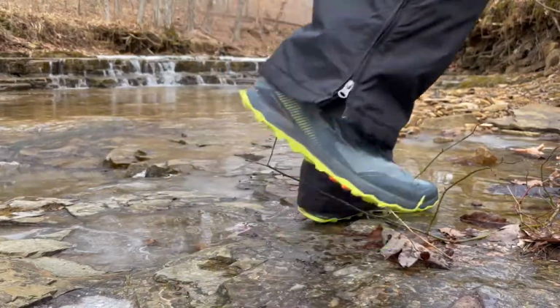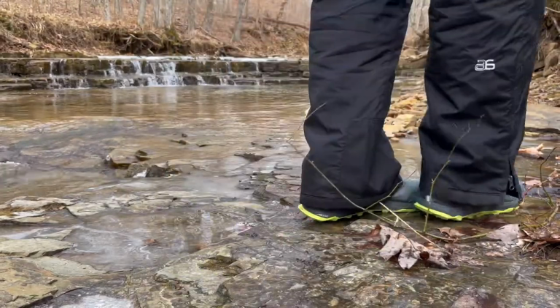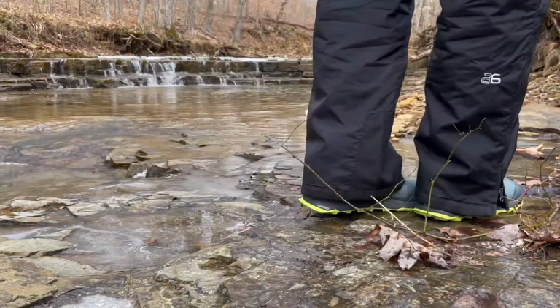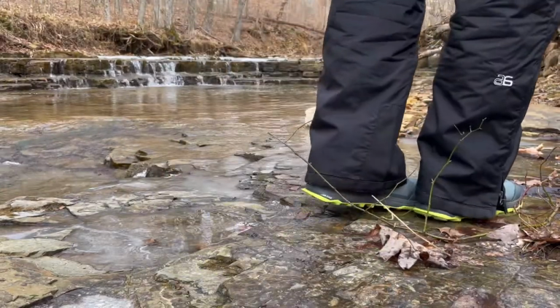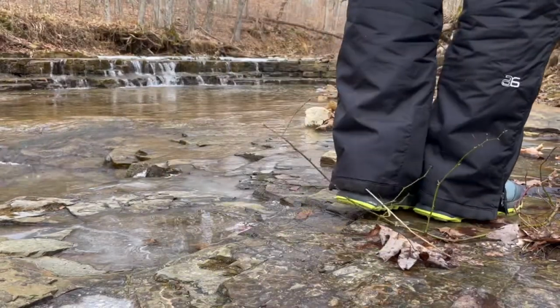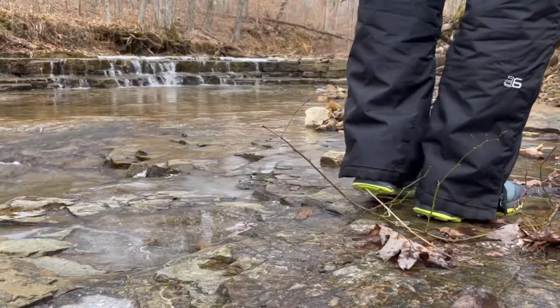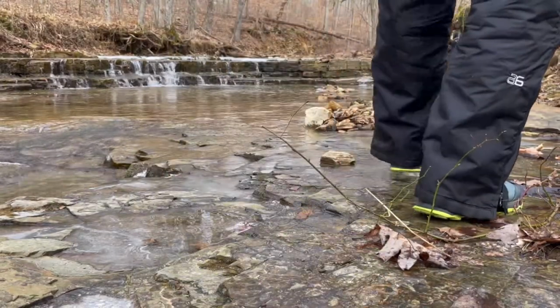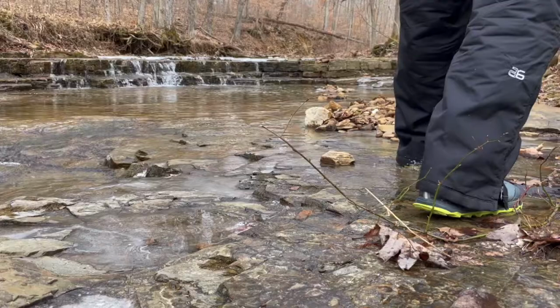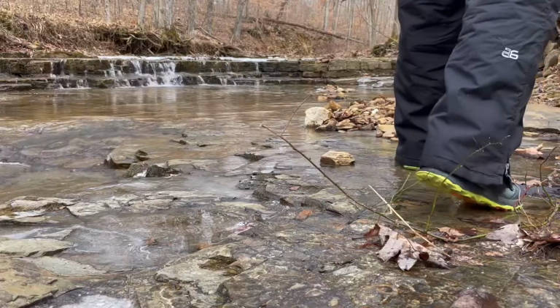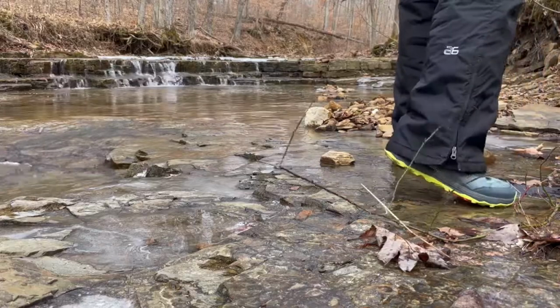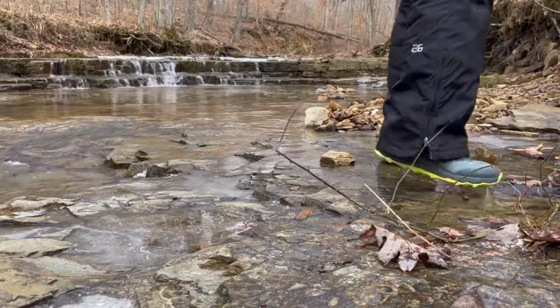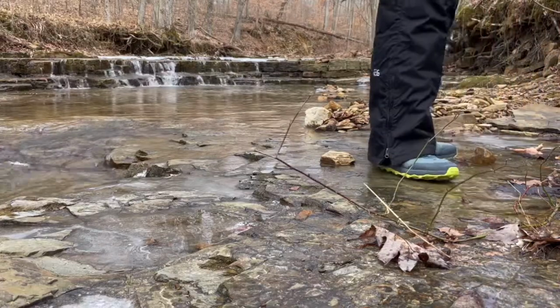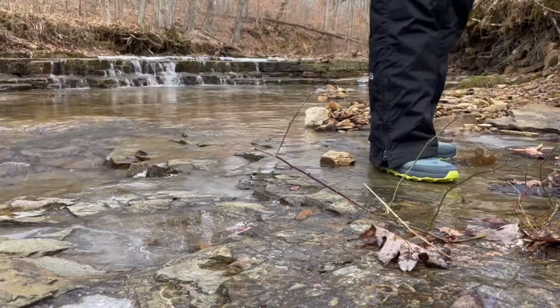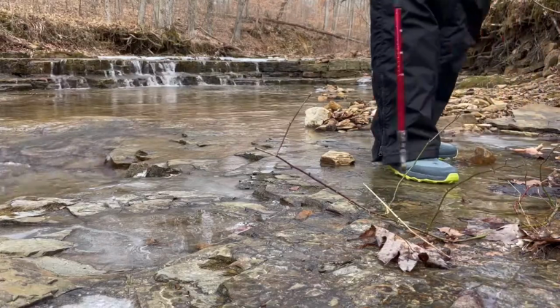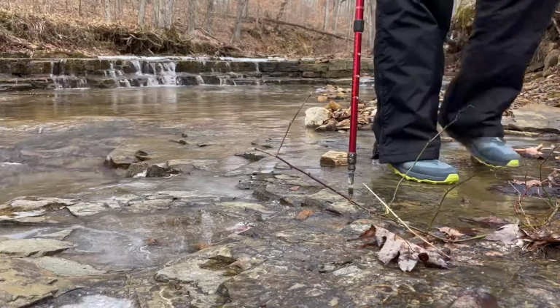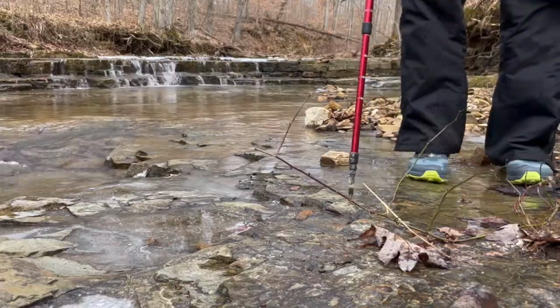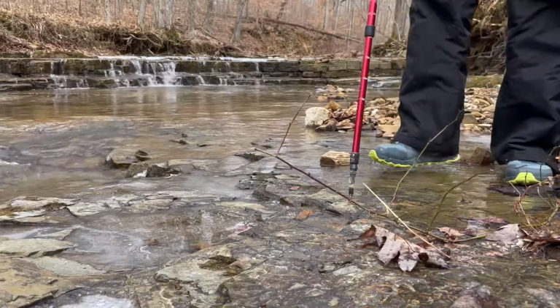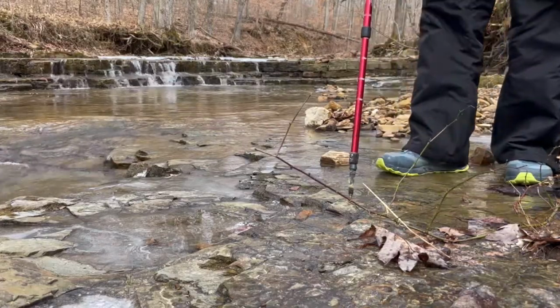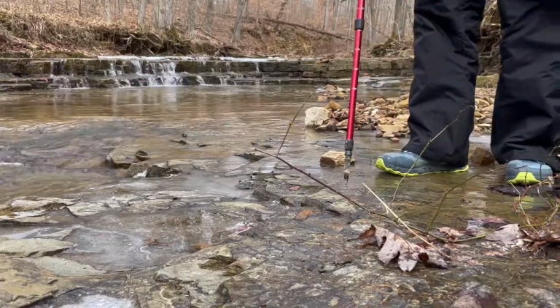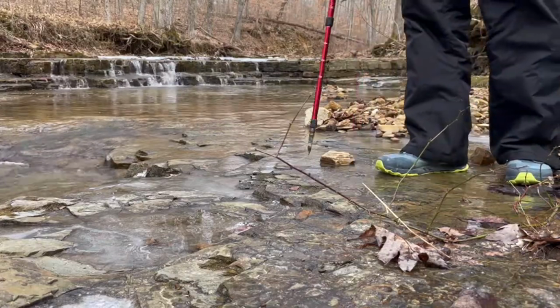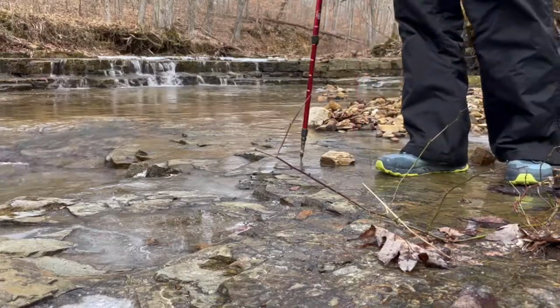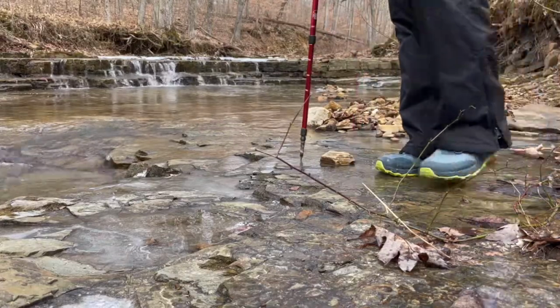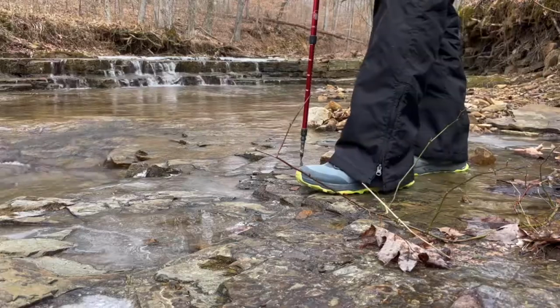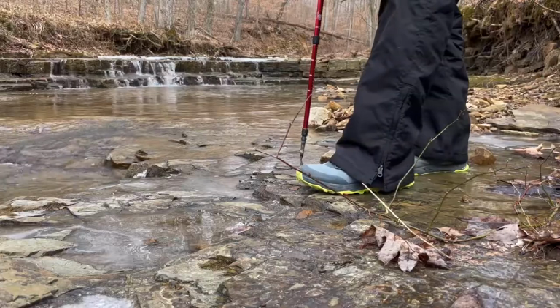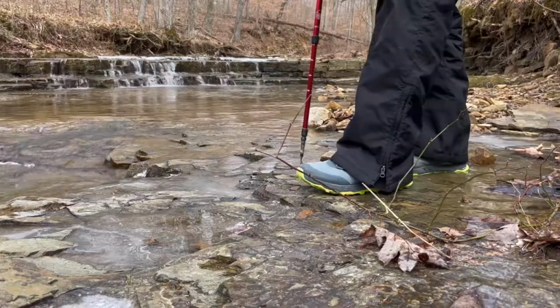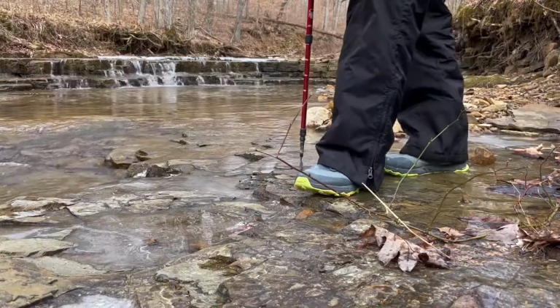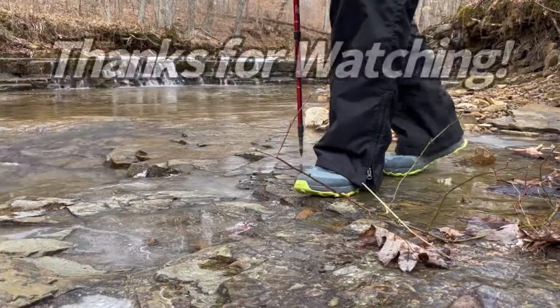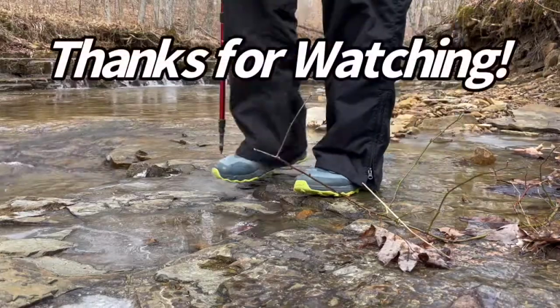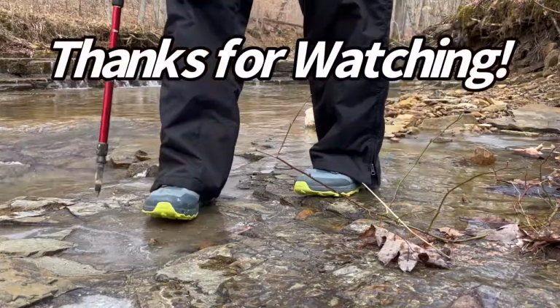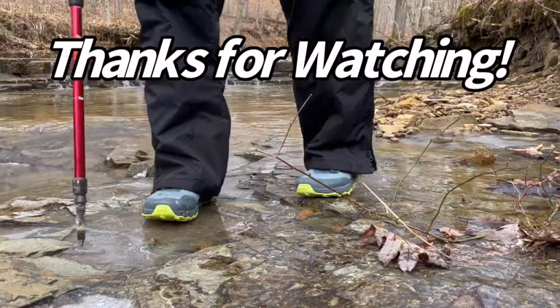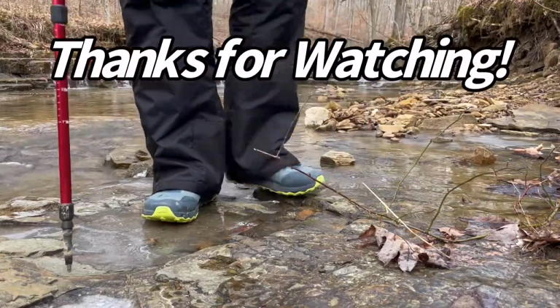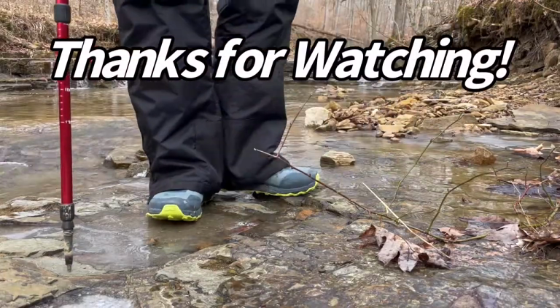I've worn them every day for 30 days. I'll let you know how they do later on, but I believe it's going to be just fine. Thanks for watching, see you on the next one — later.